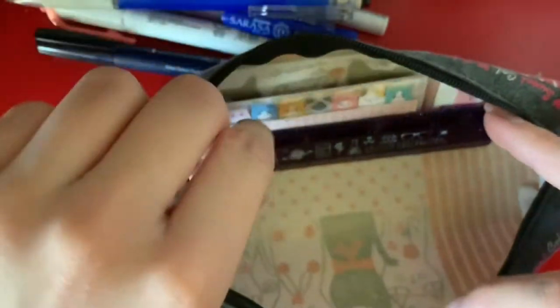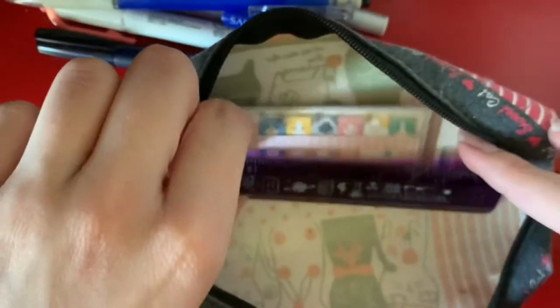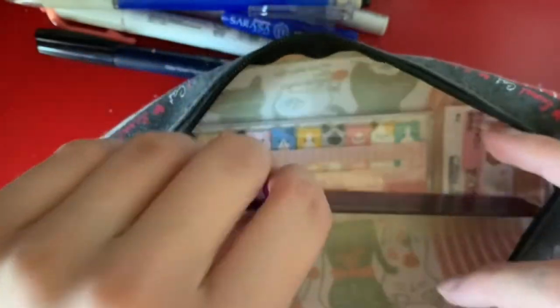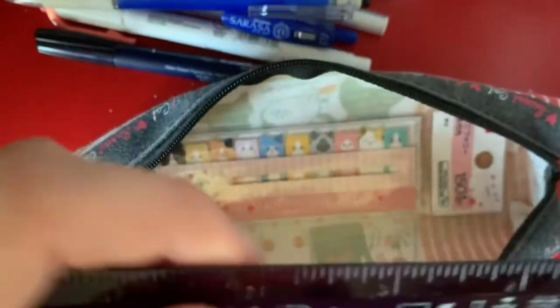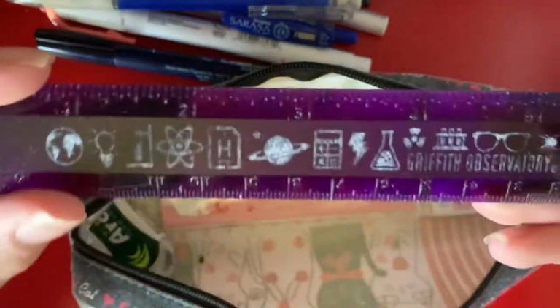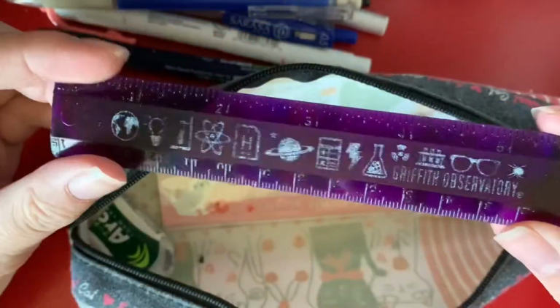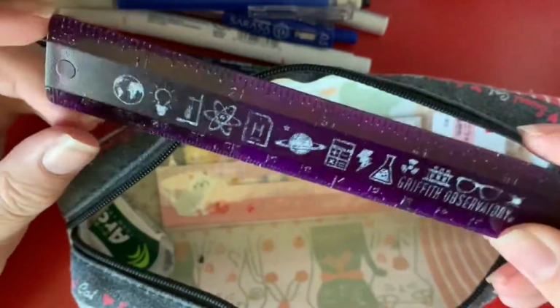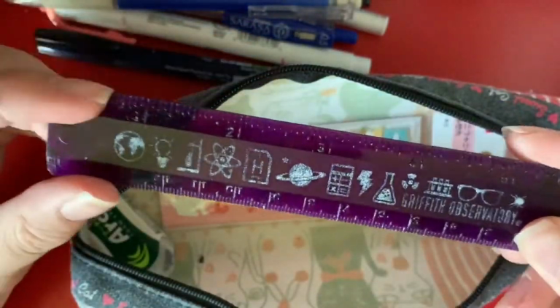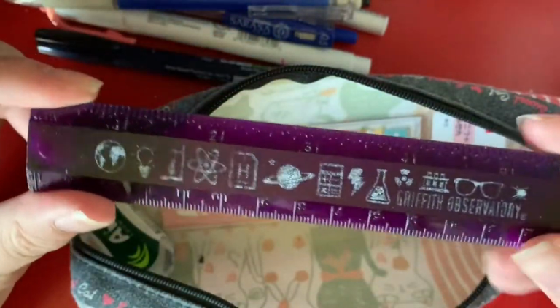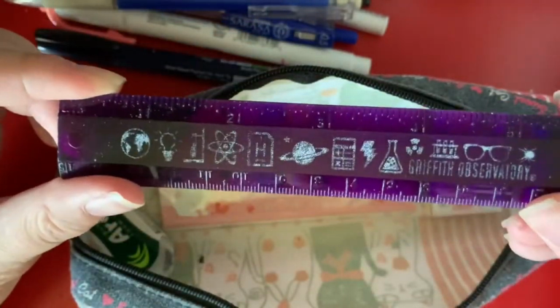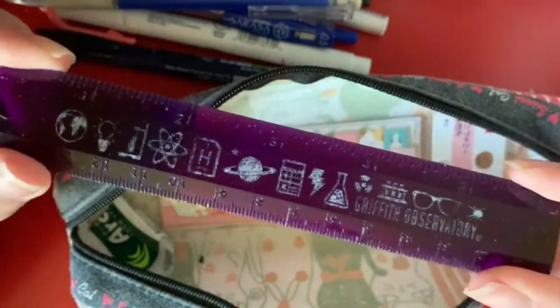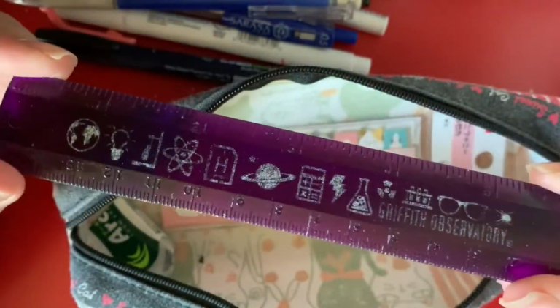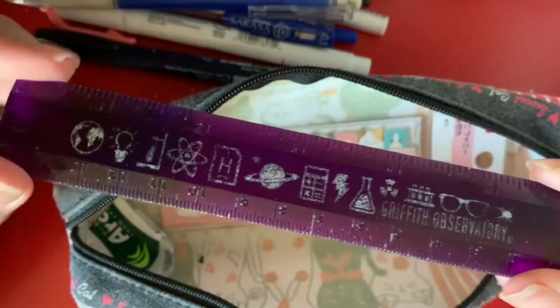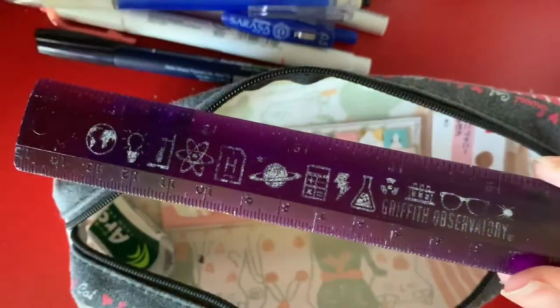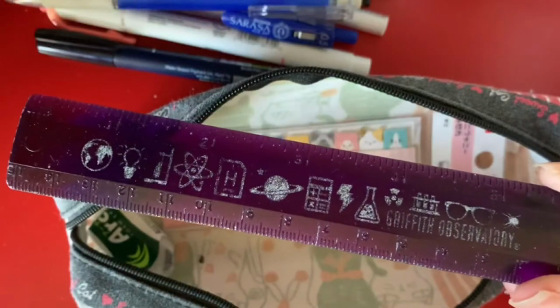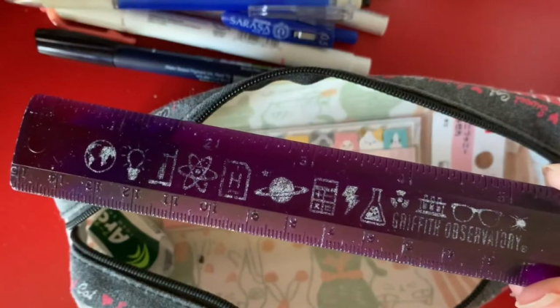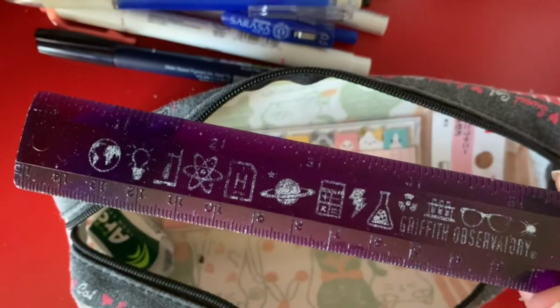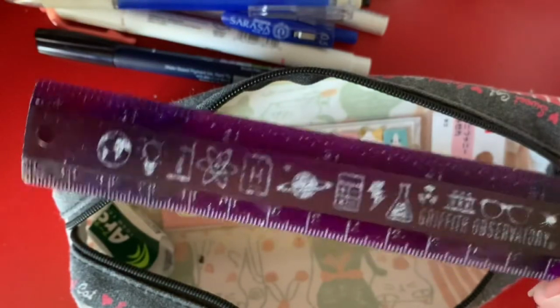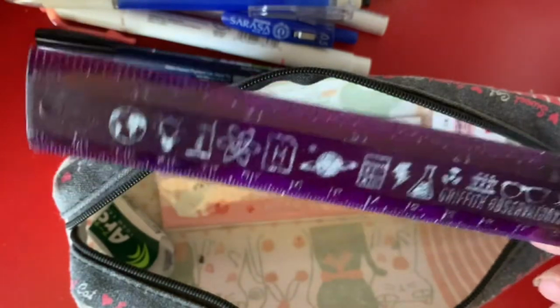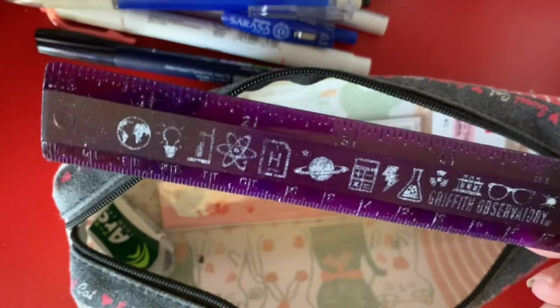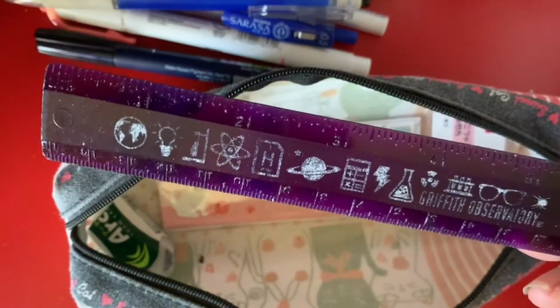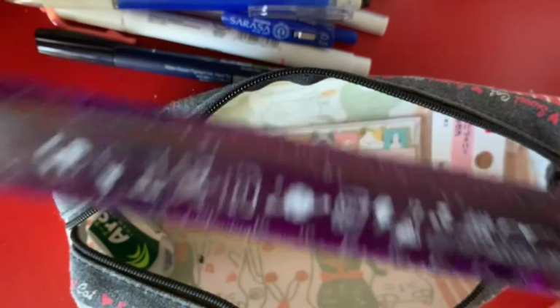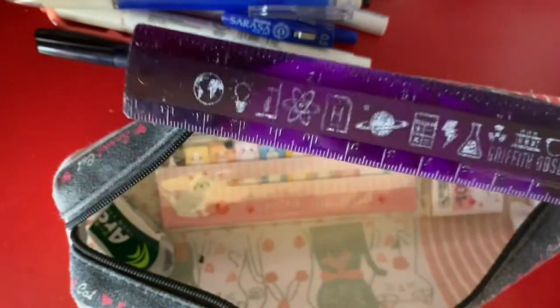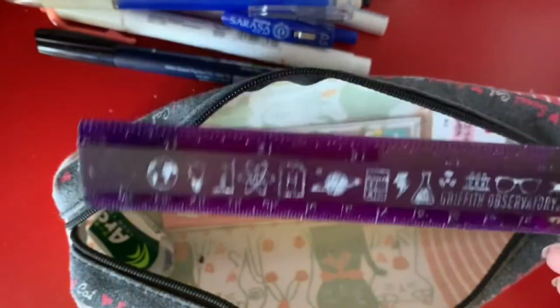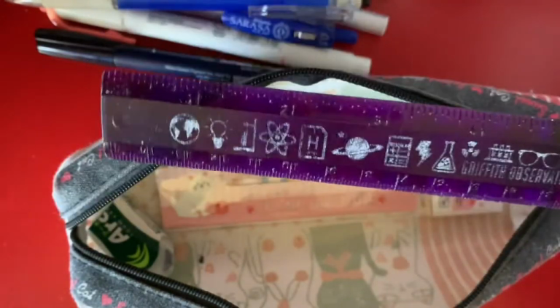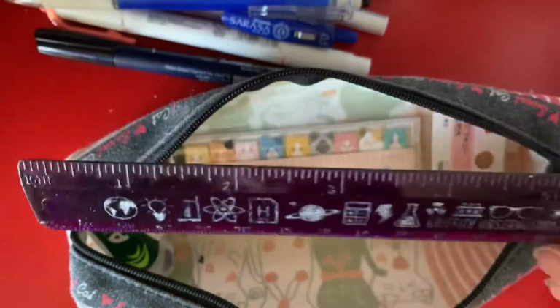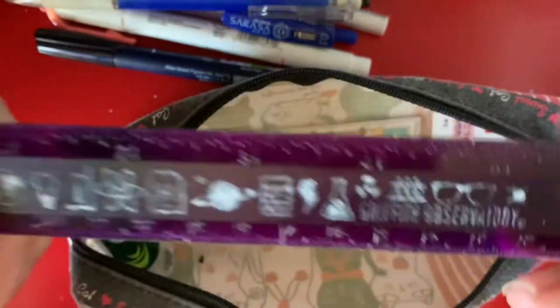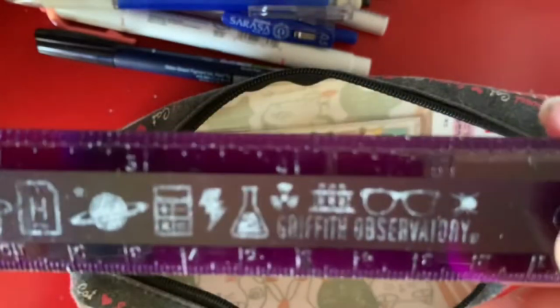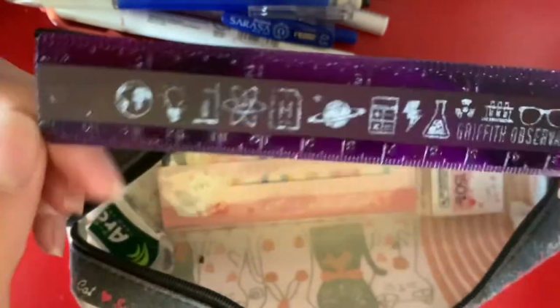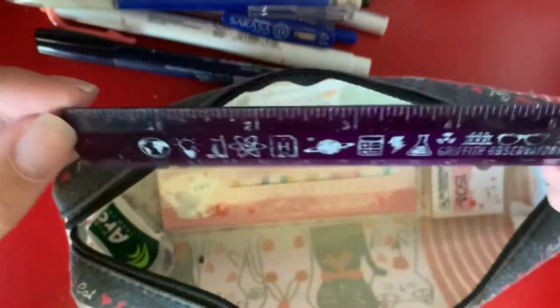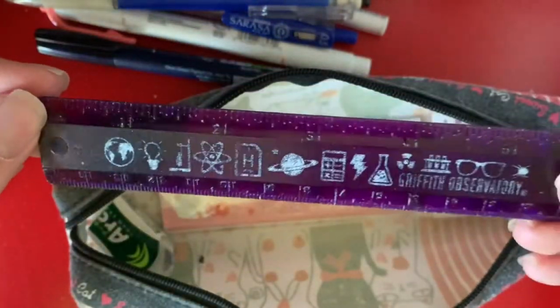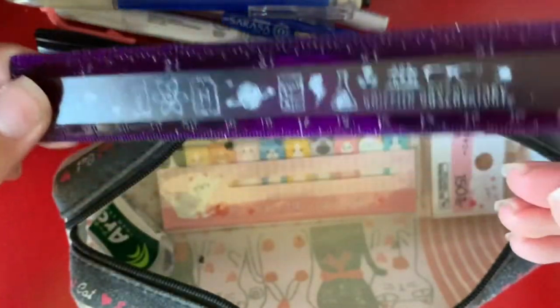Next I have my ruler. I actually write with a ruler — in my last video my handwriting looked really bad without one. My handwriting doesn't look that great without a ruler, so I always keep it in here. This one is from the Observatory, which is pretty cool.